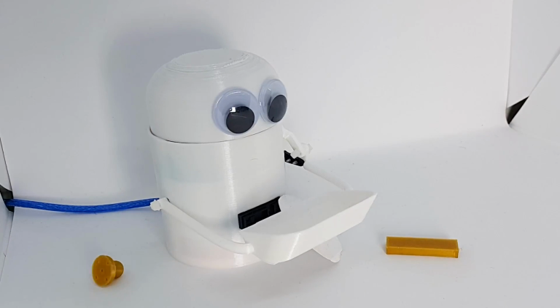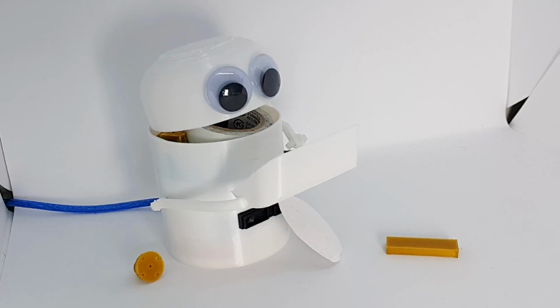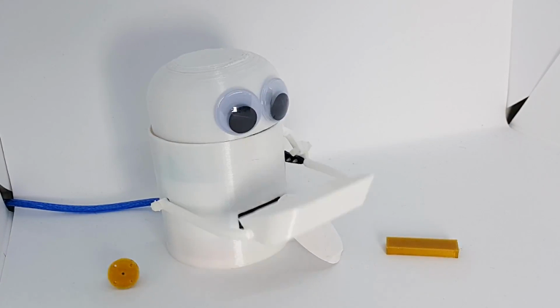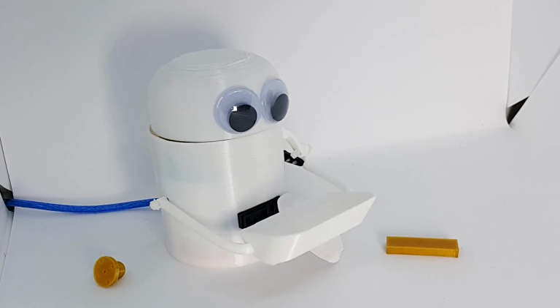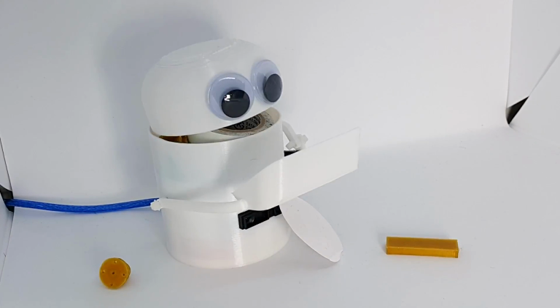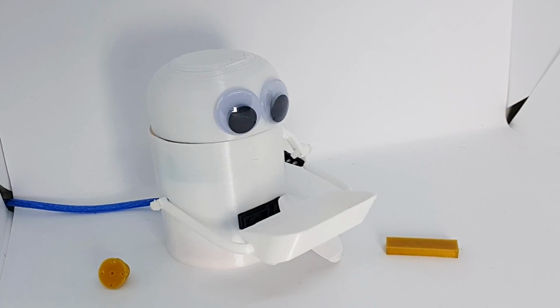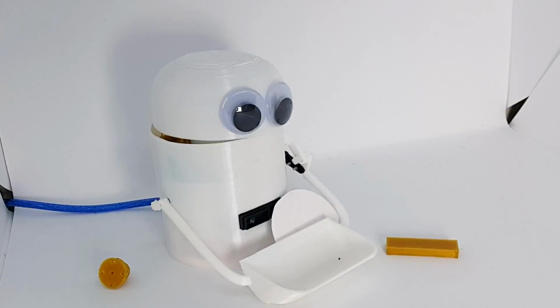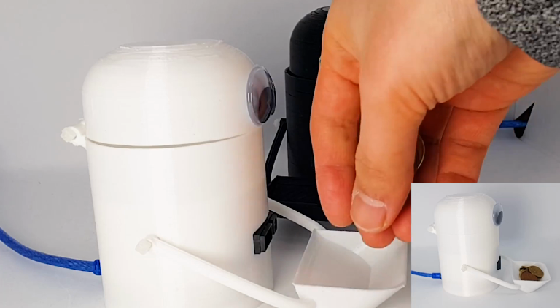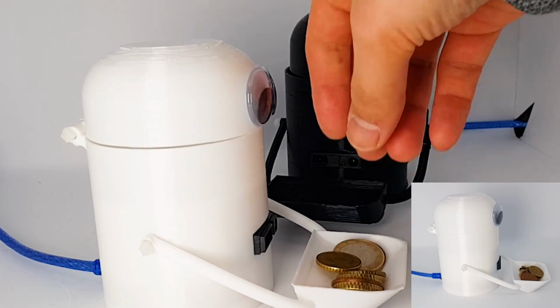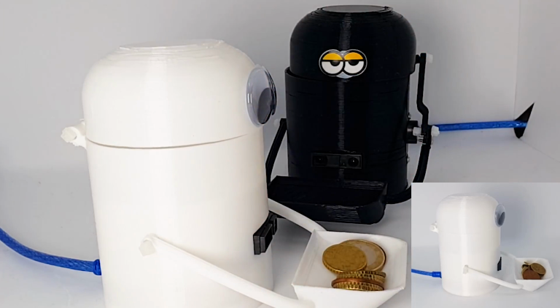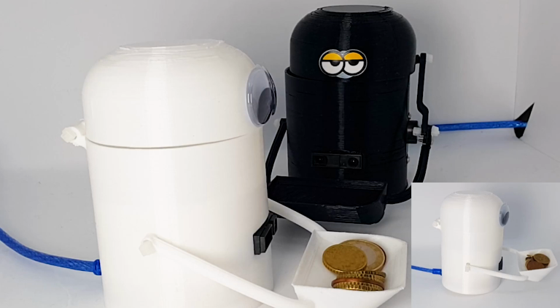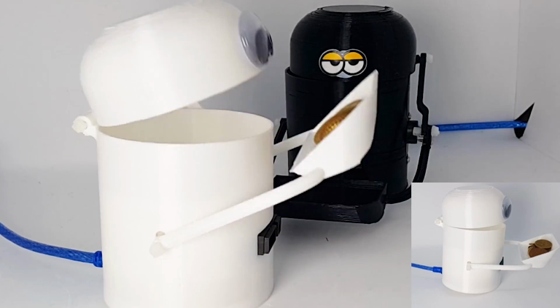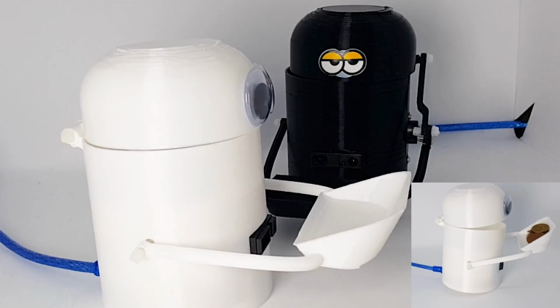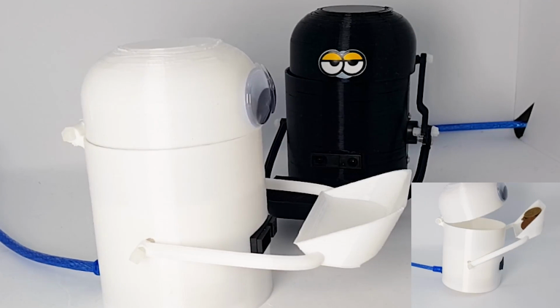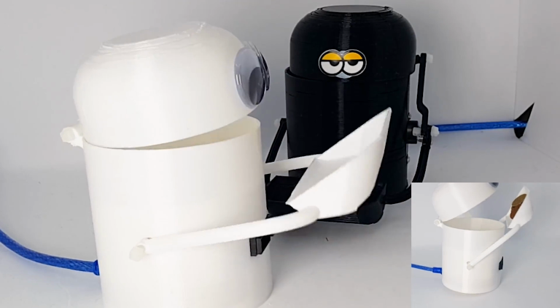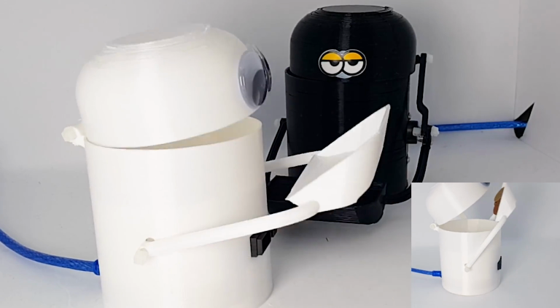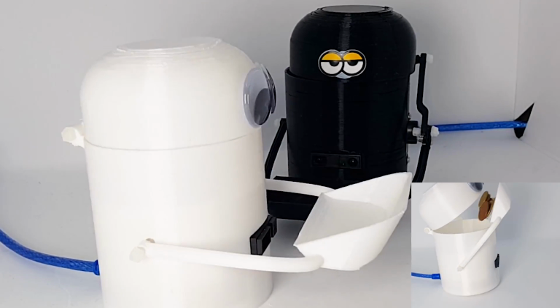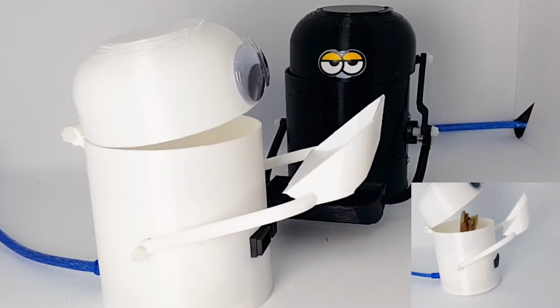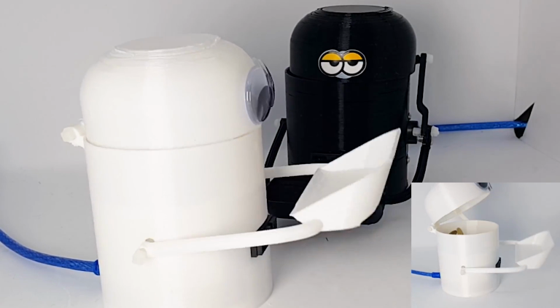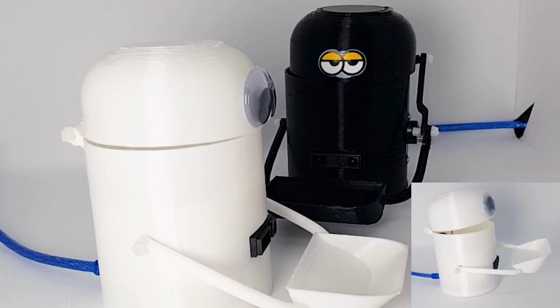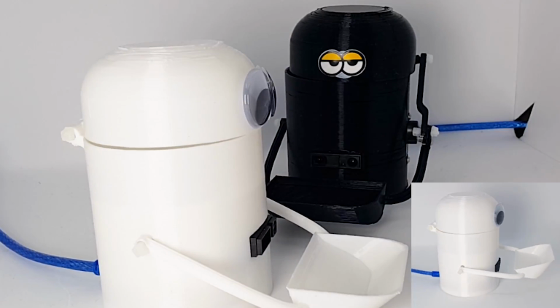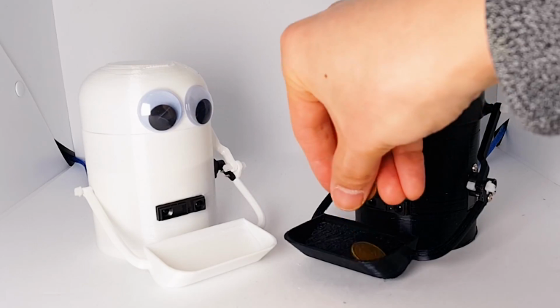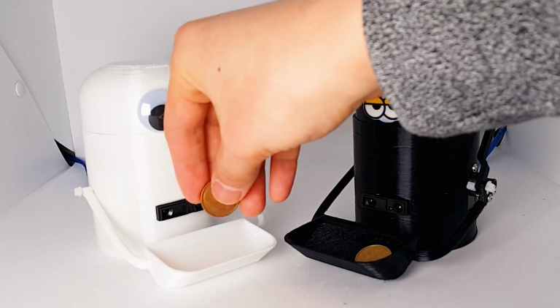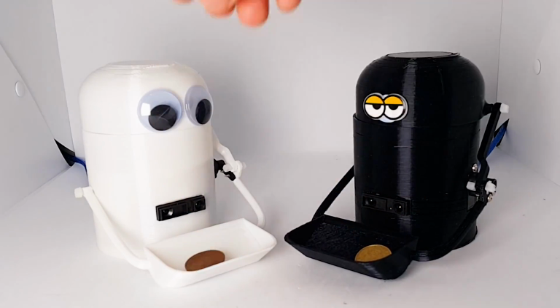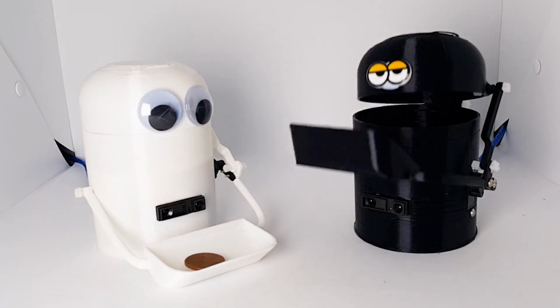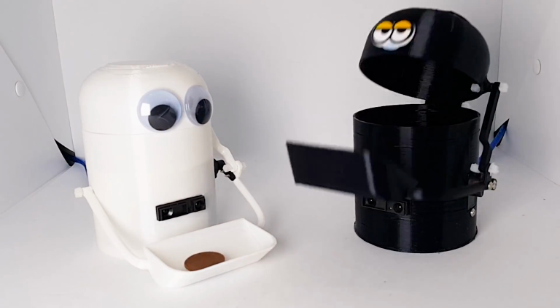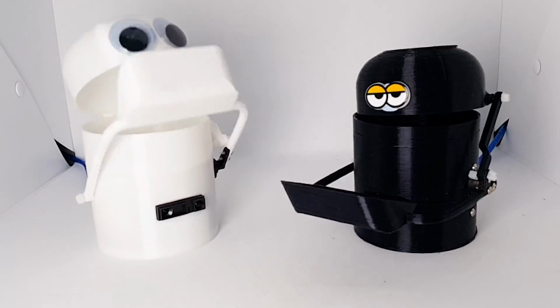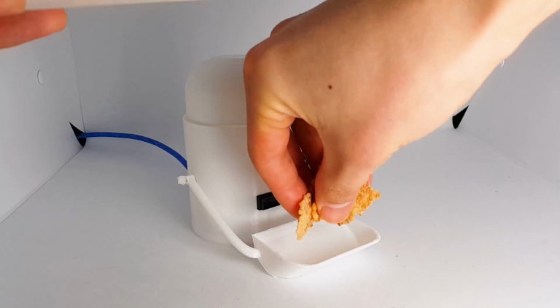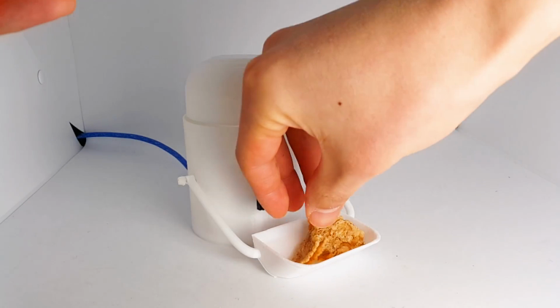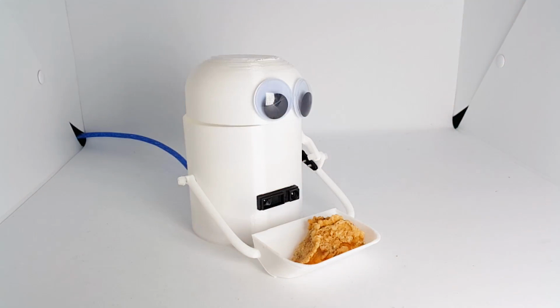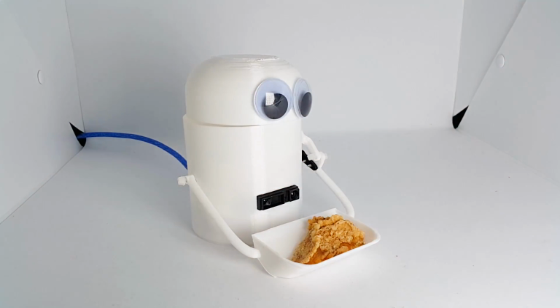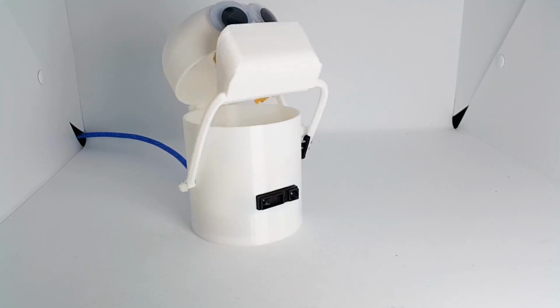I'm going to show you how to make this robot. I used a 3D printer, an Arduino, a servo motor, and a sensor. Let's get it started.